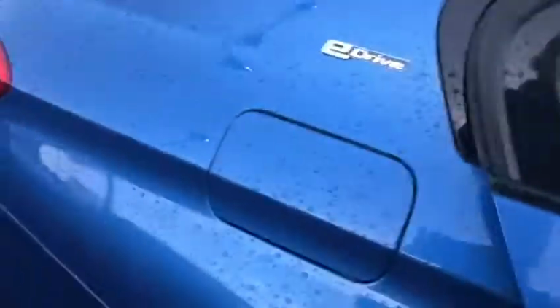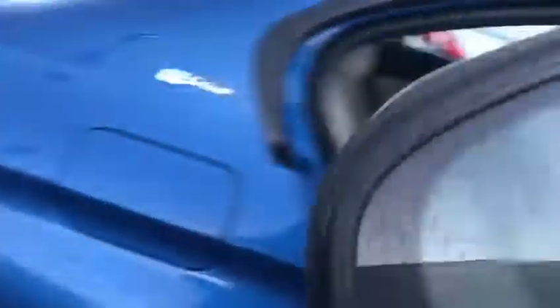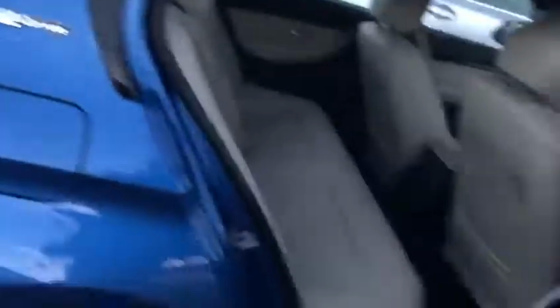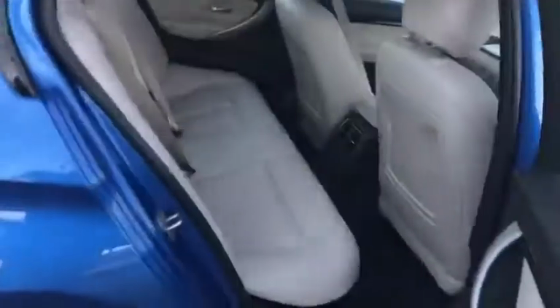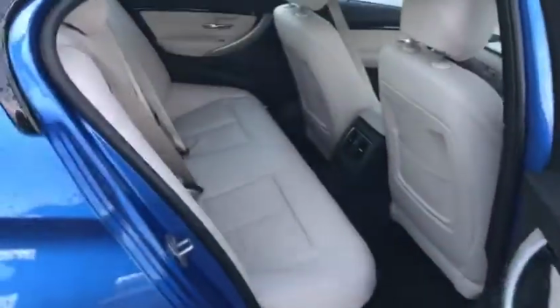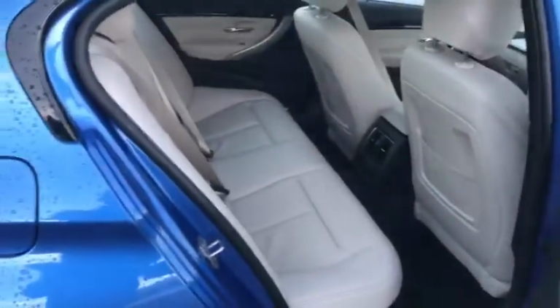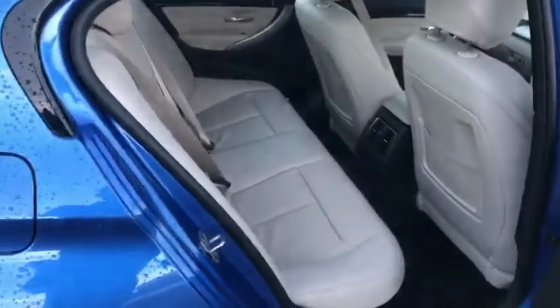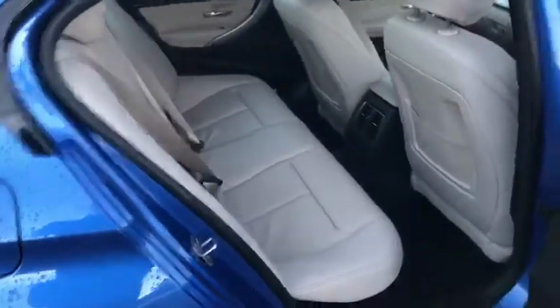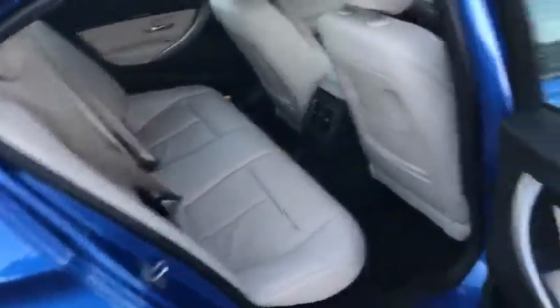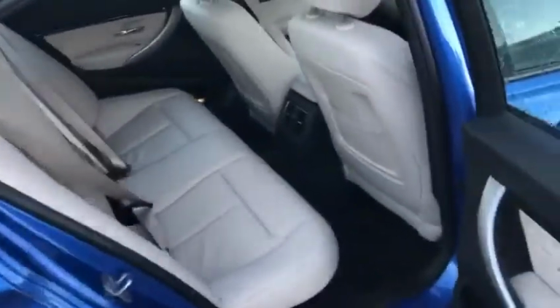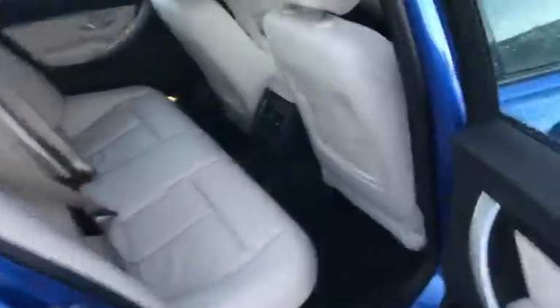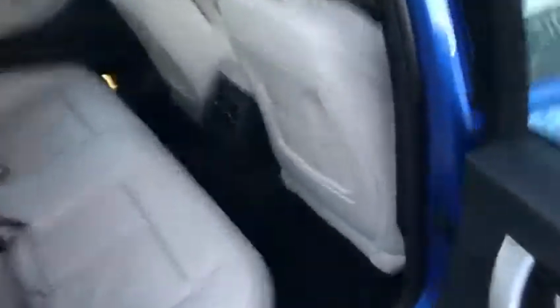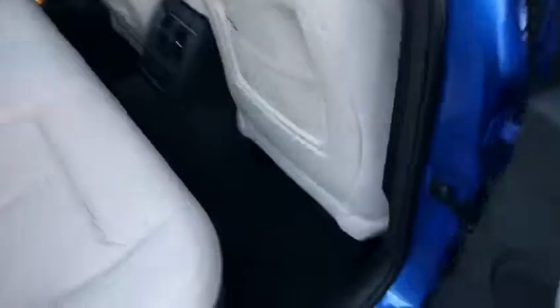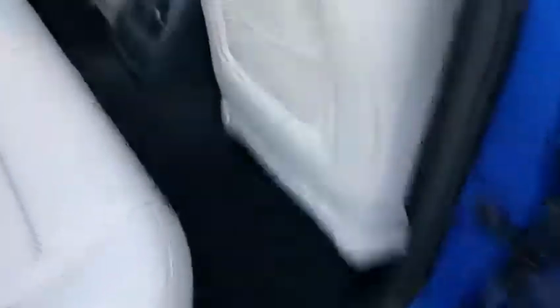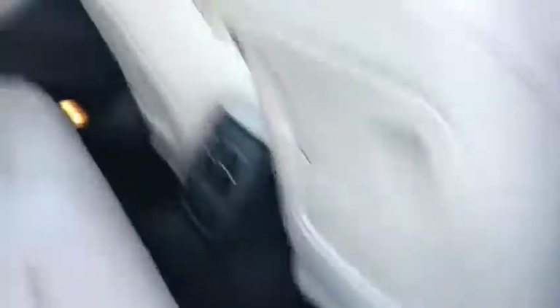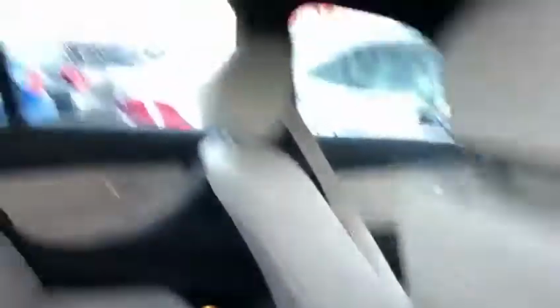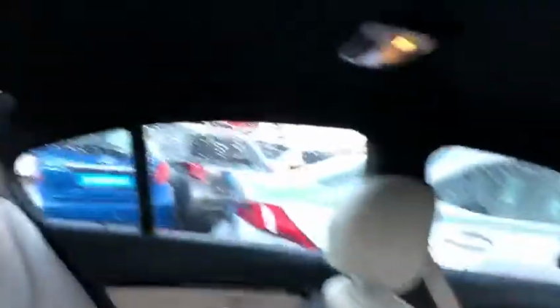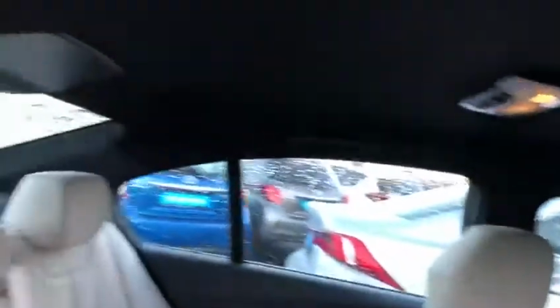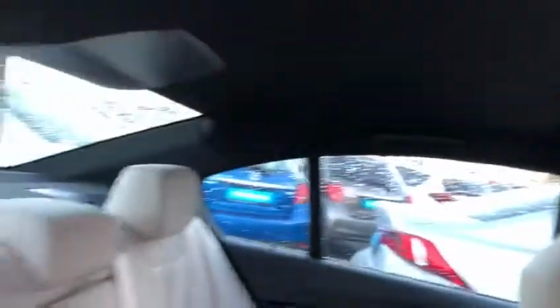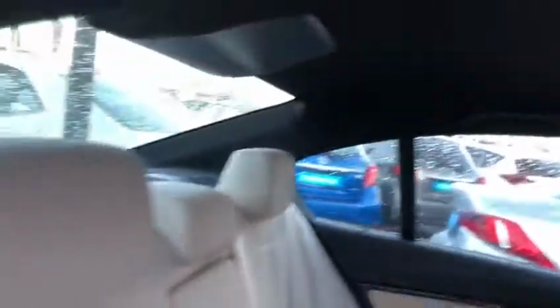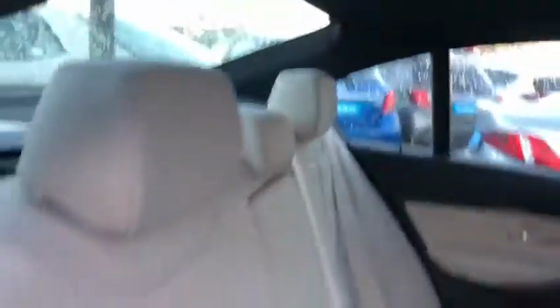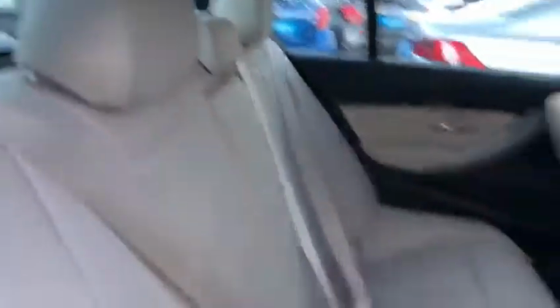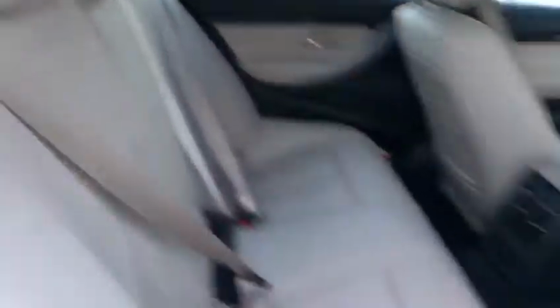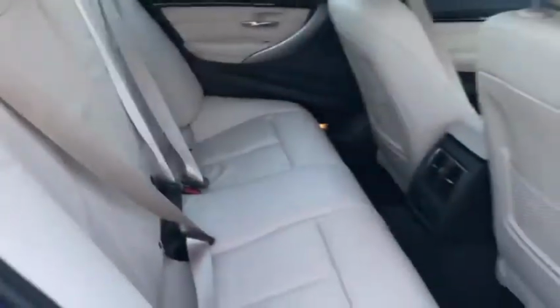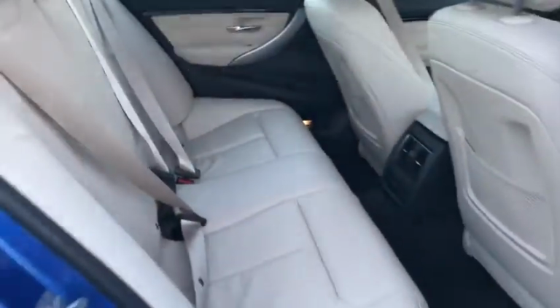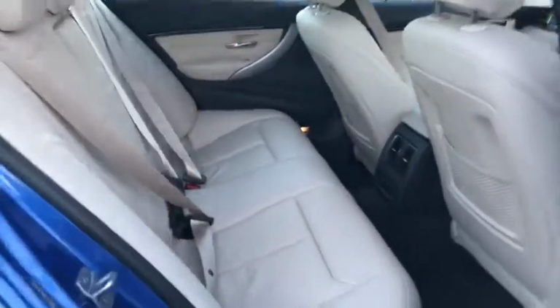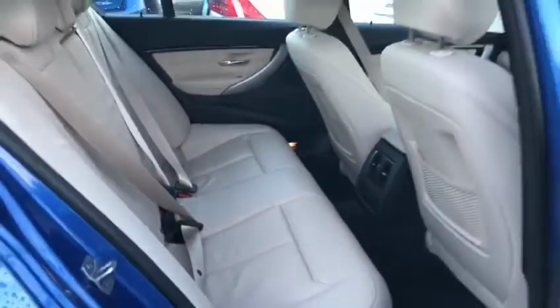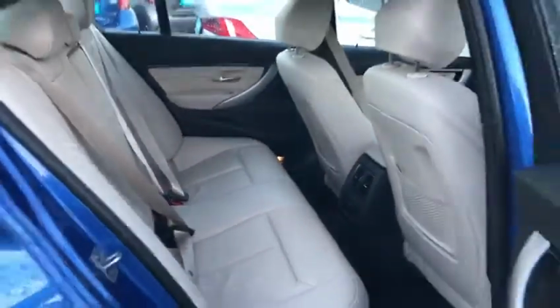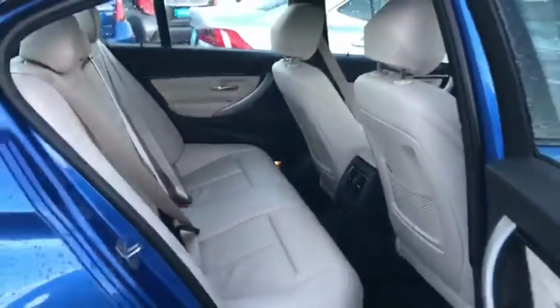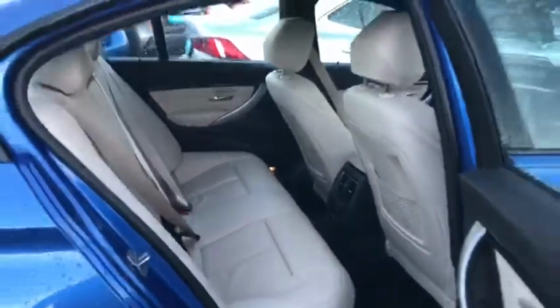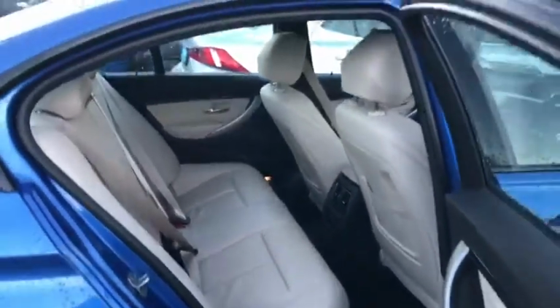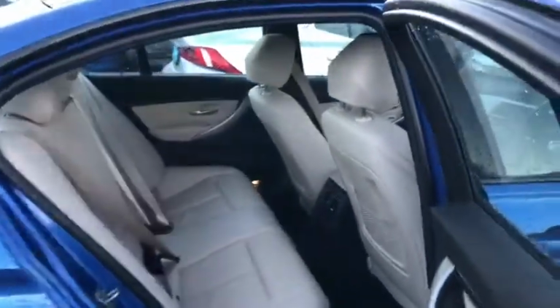A box for the rear, as you can see, and the leg room and head room with ISOFIX child restraint points, and again the lovely beige leather in the back.